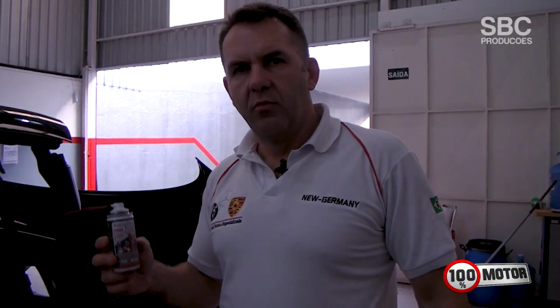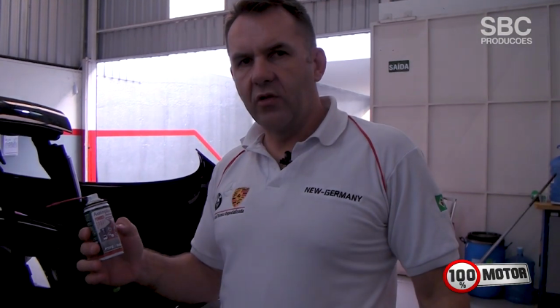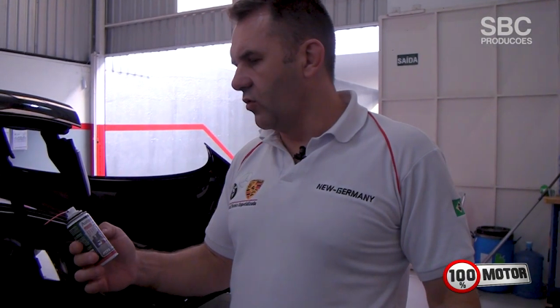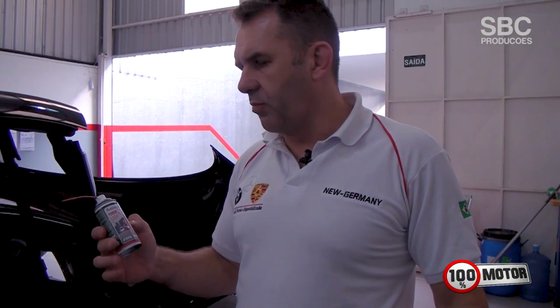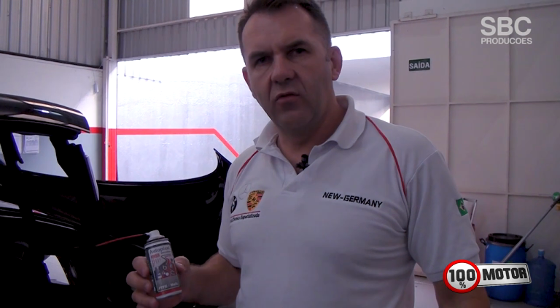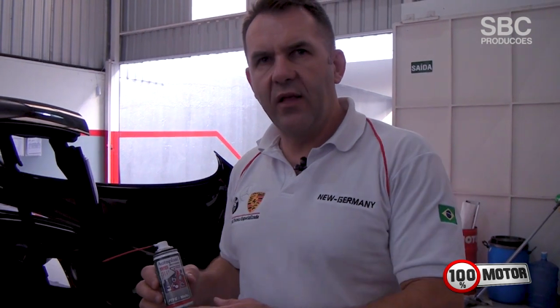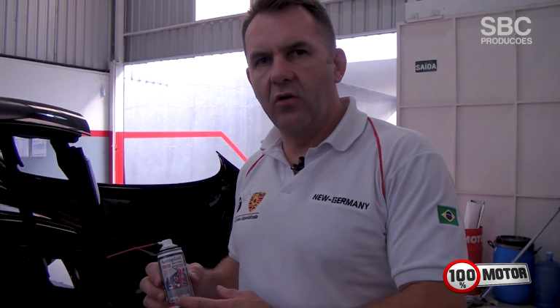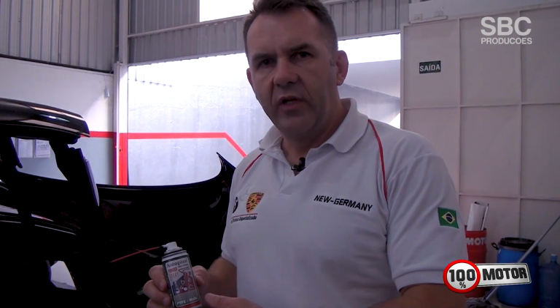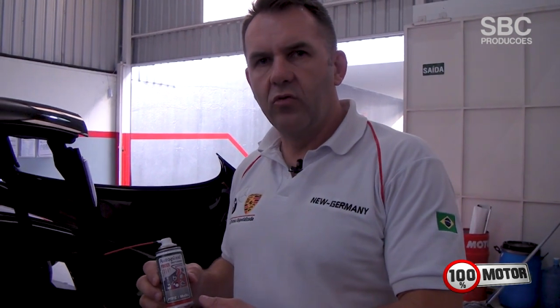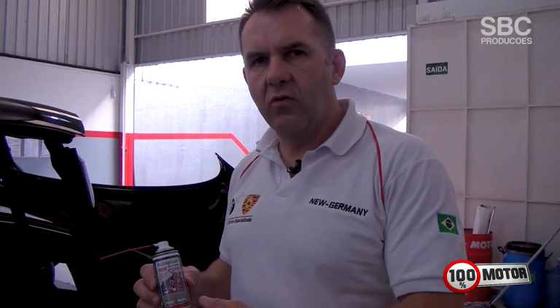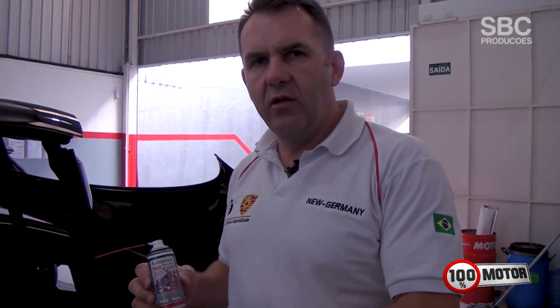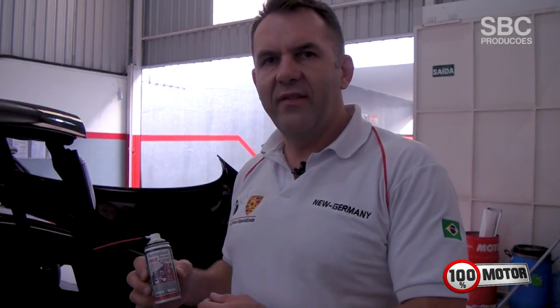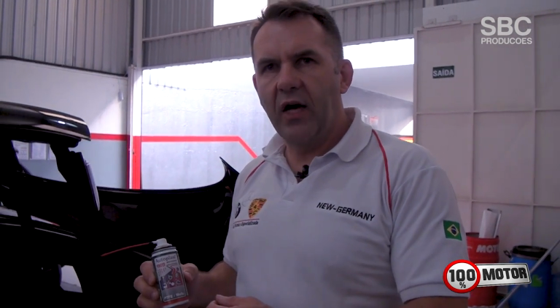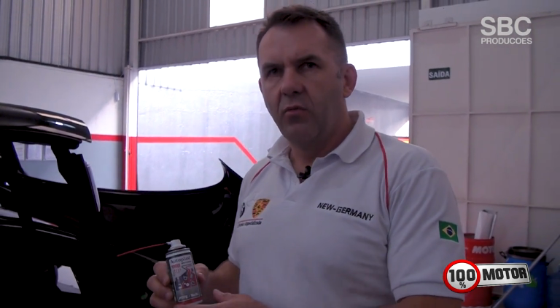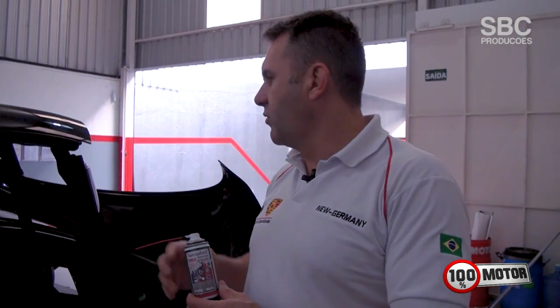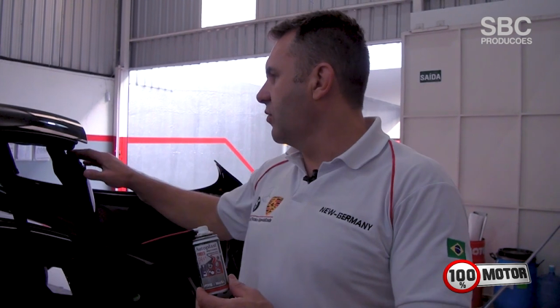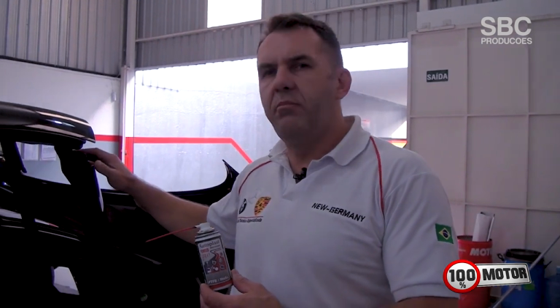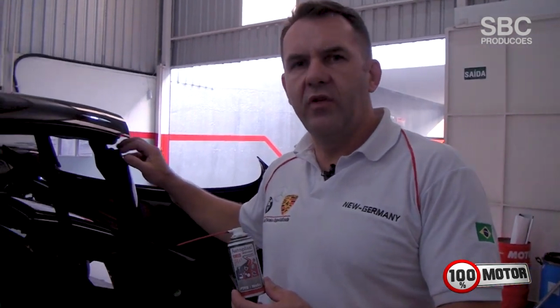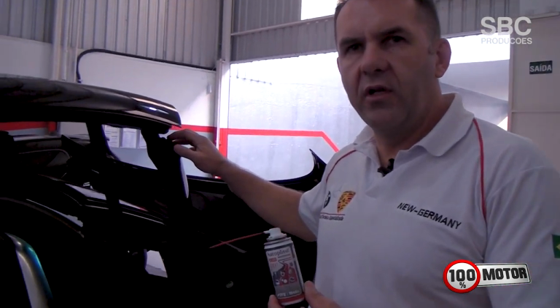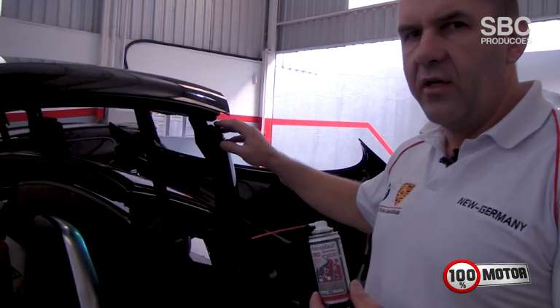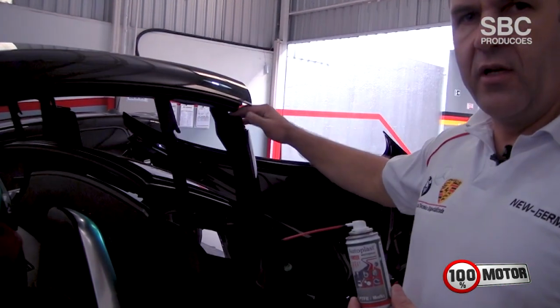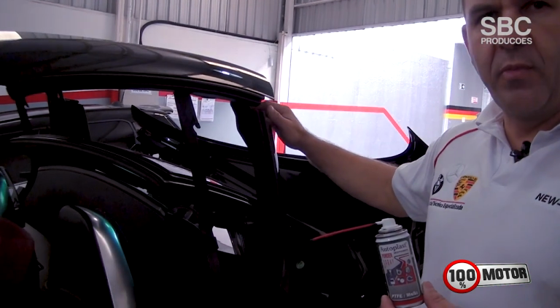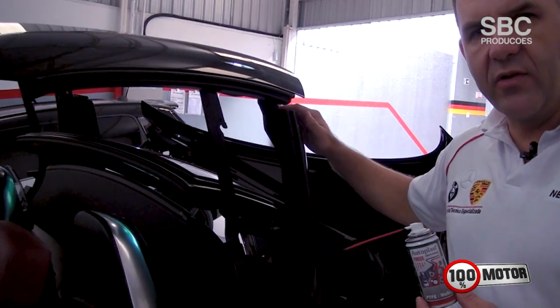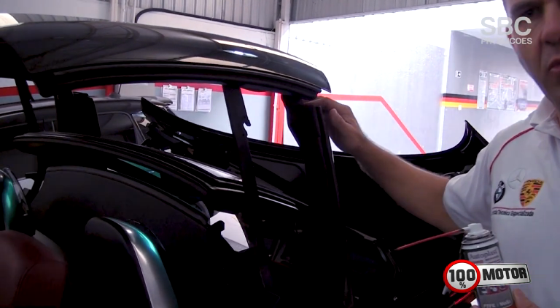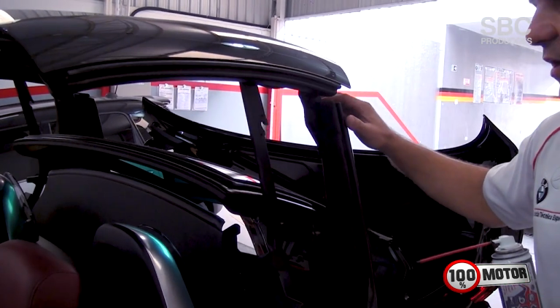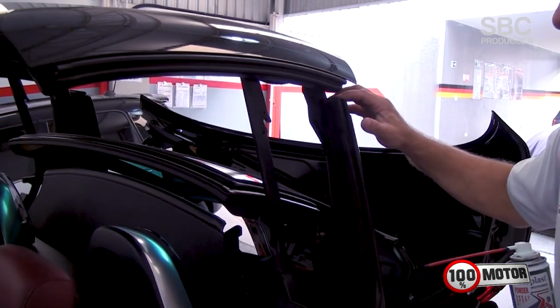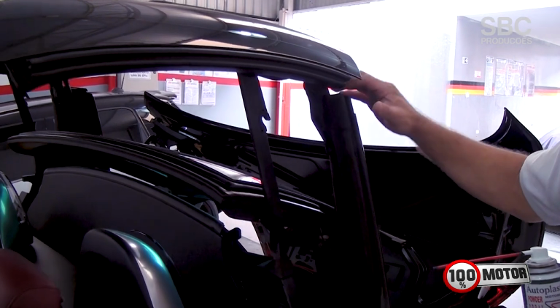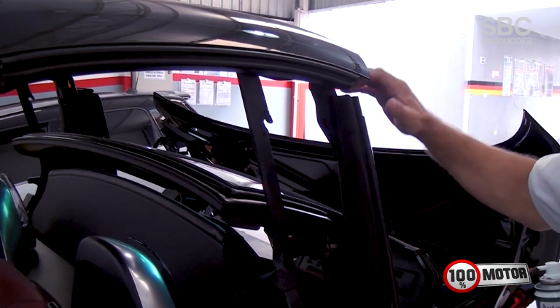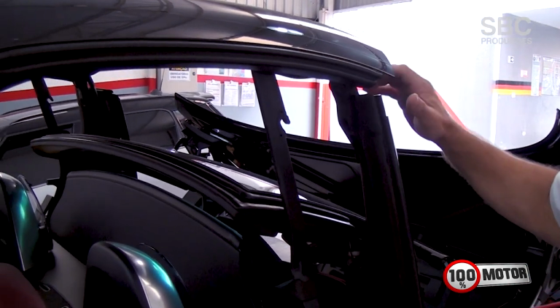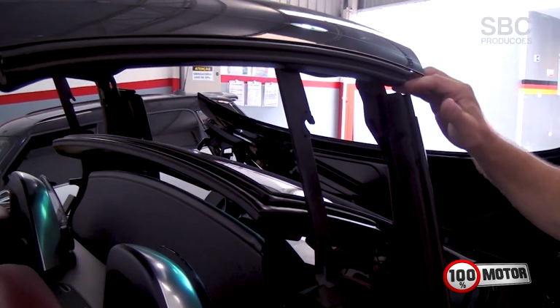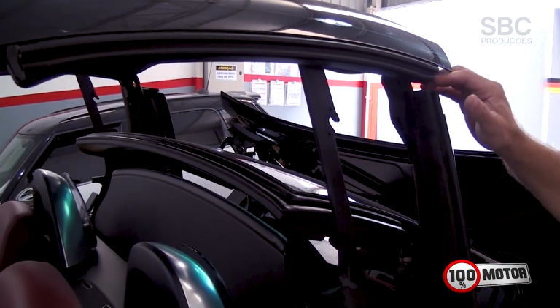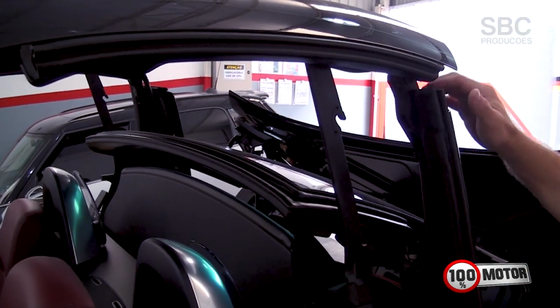Because Autoplastic is not oil-based and it is a dry product, it doesn't trap moisture. Many people apply silicone and the owners think it's good, but in reality, in the future, the silicone will trap moisture.